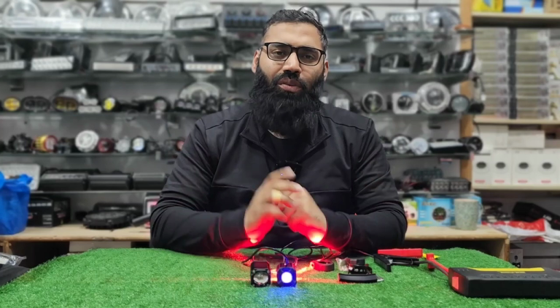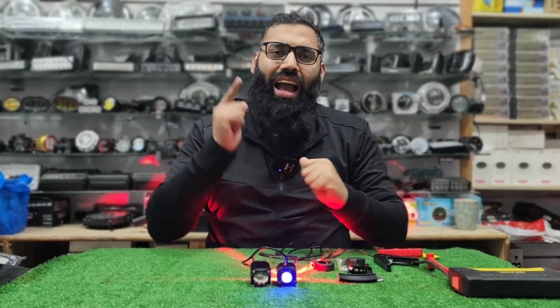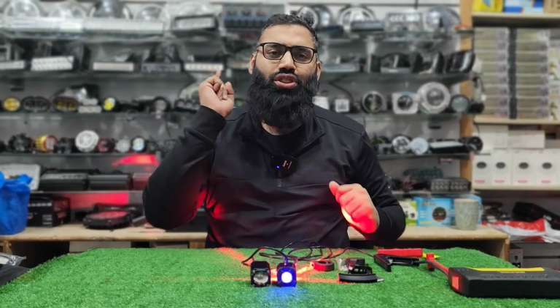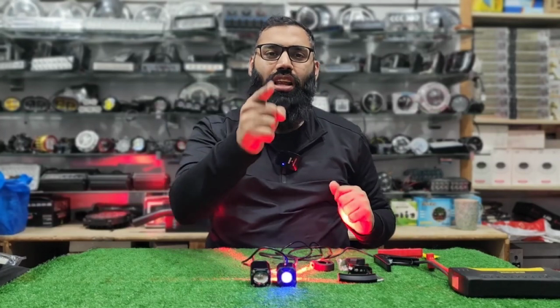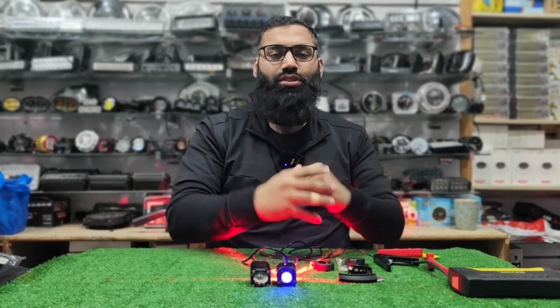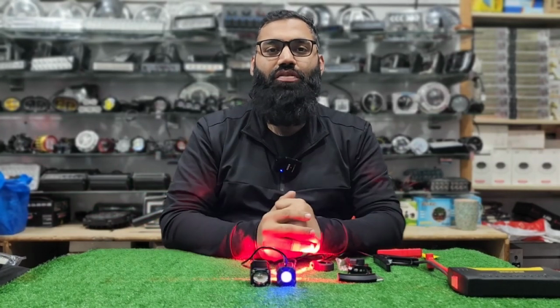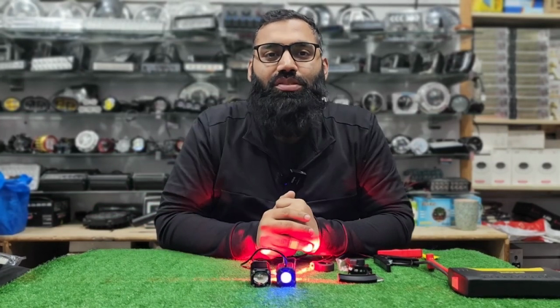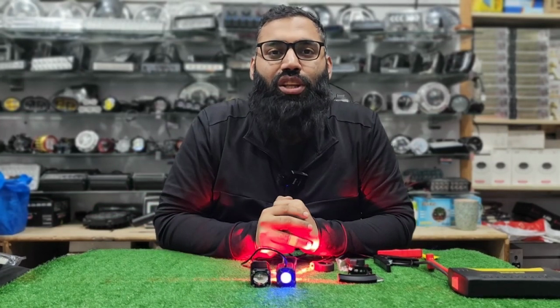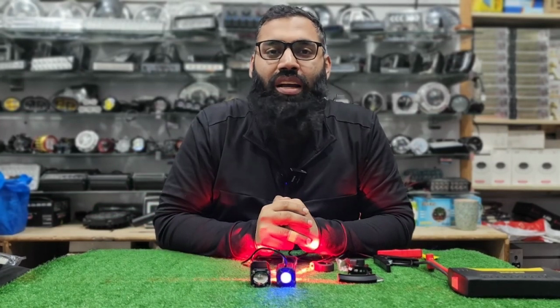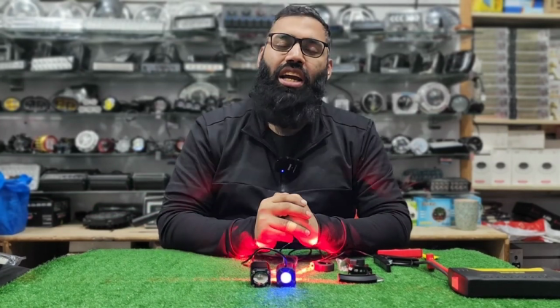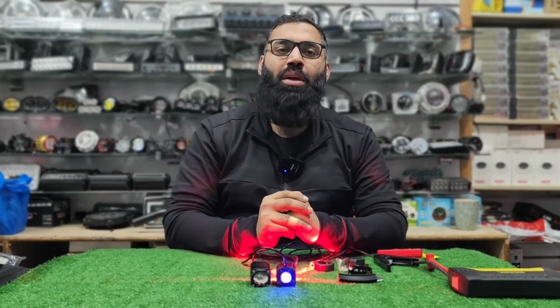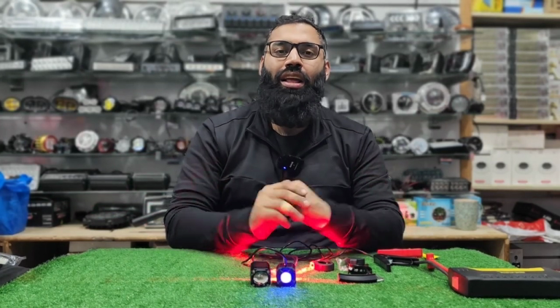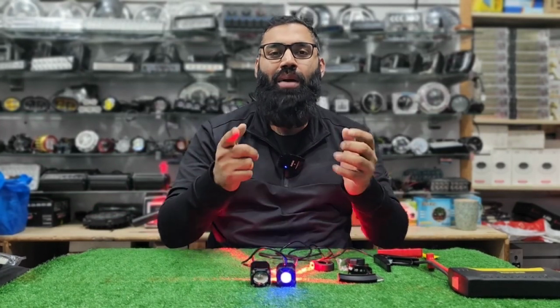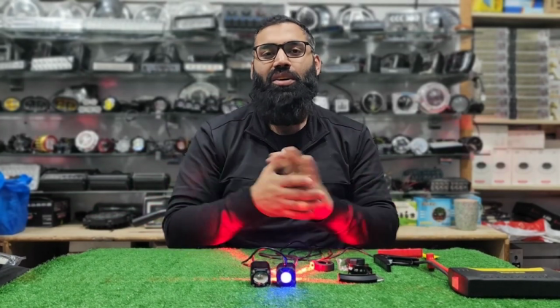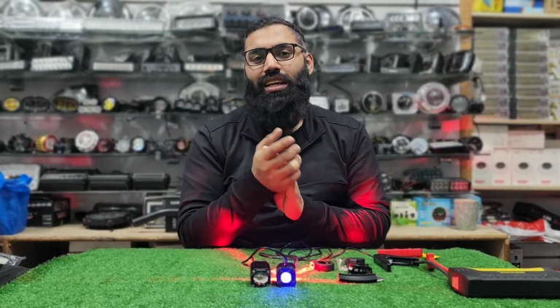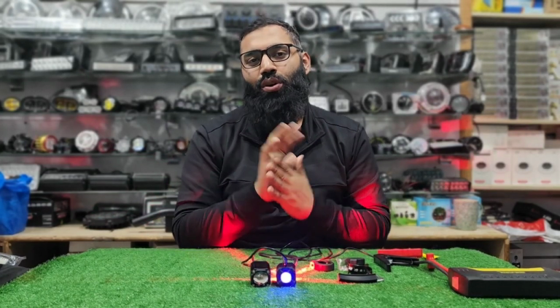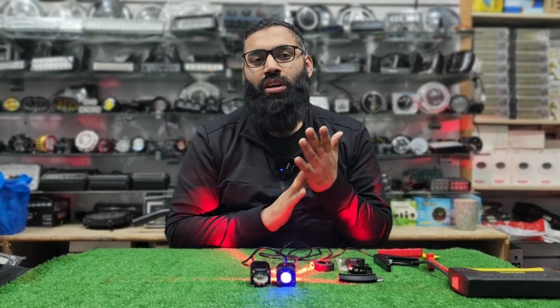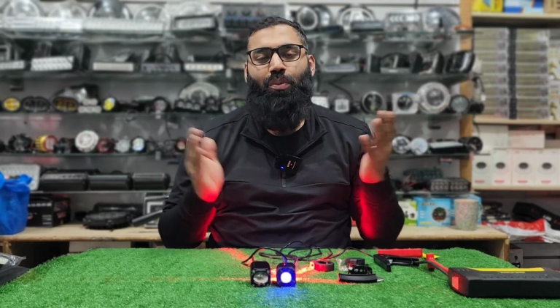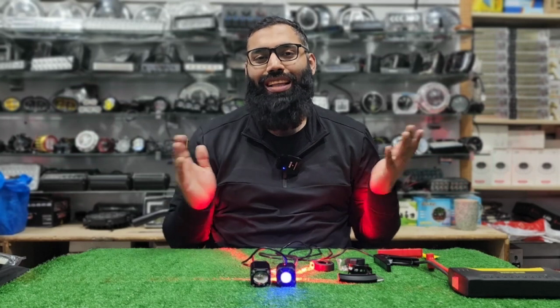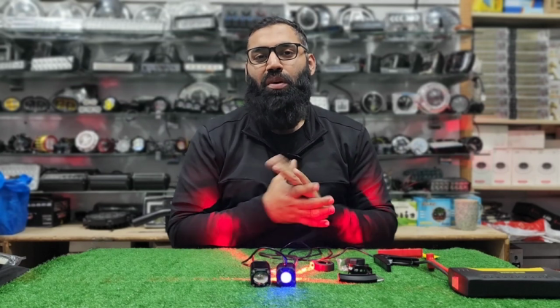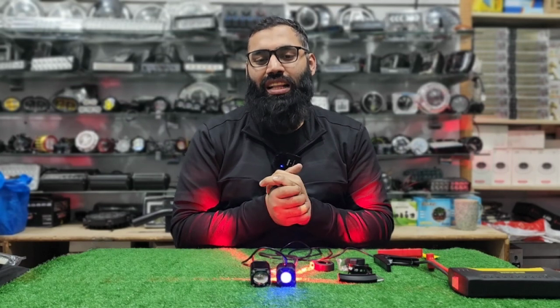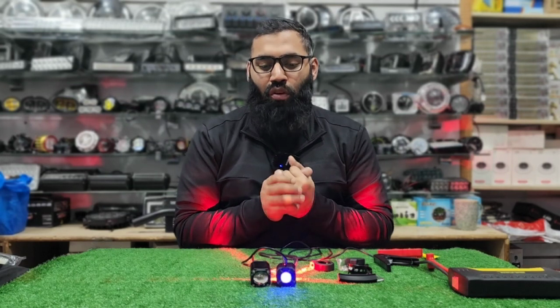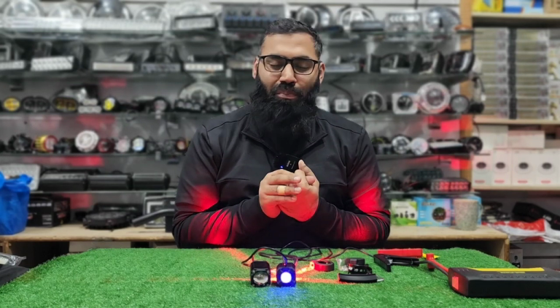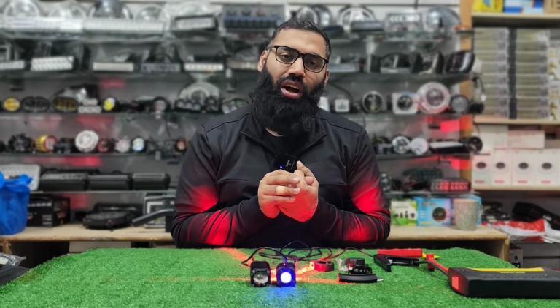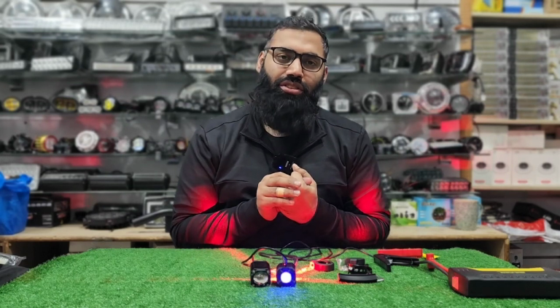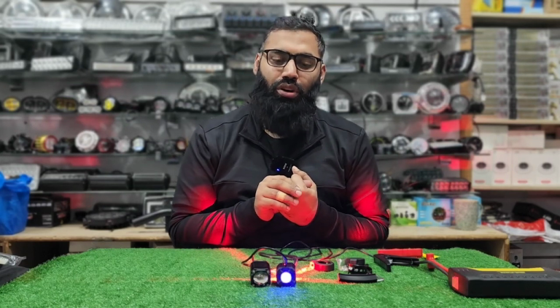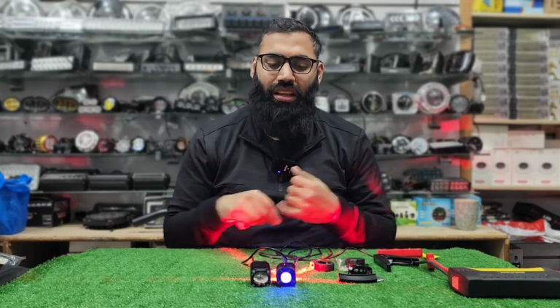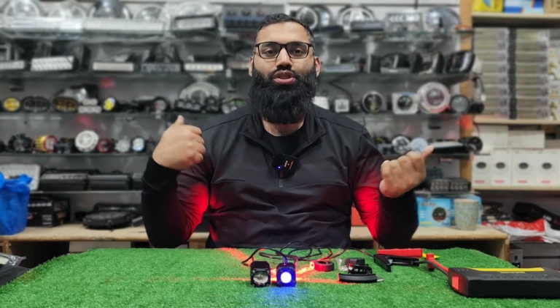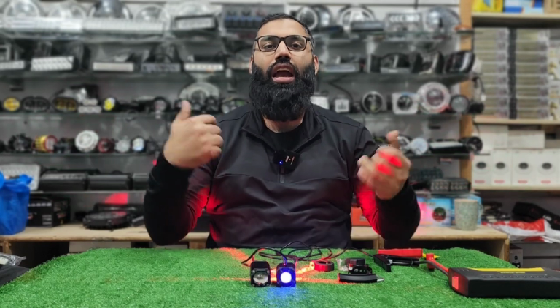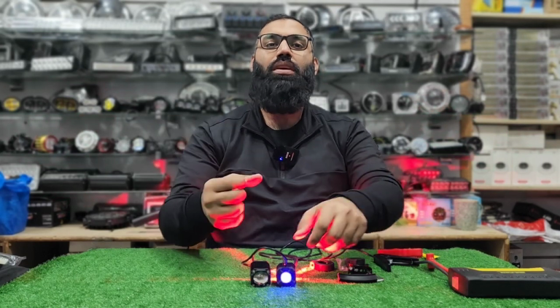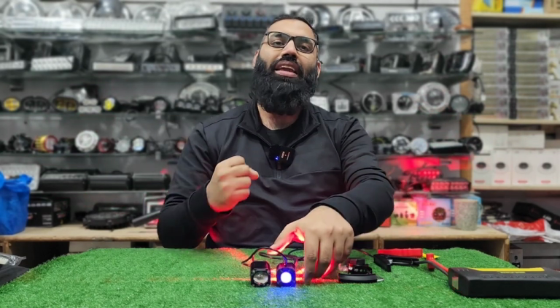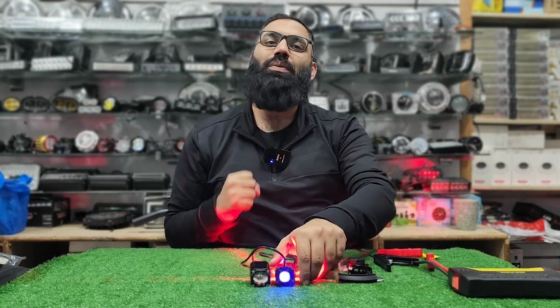Hello guys, I am here with you today. This product is a very interesting product which is specially for your bike.